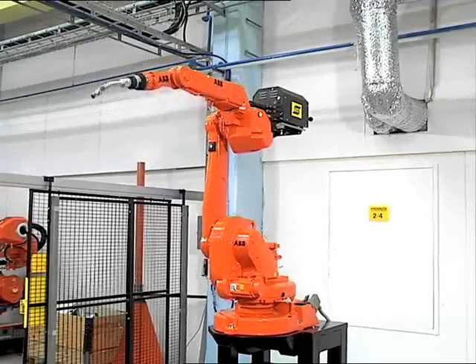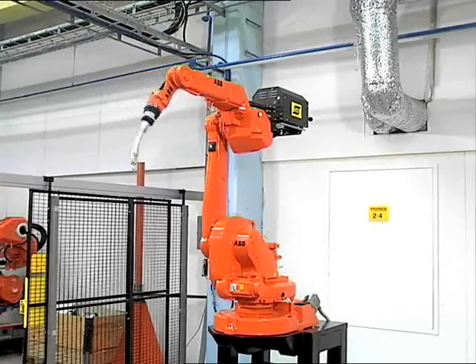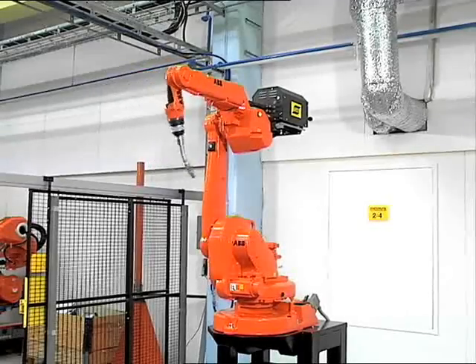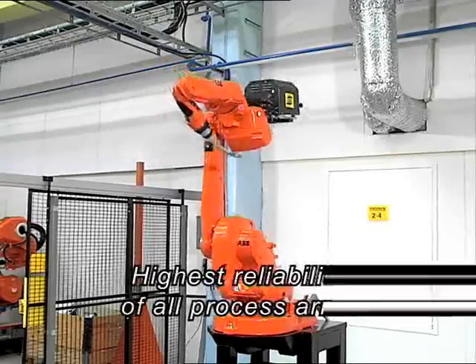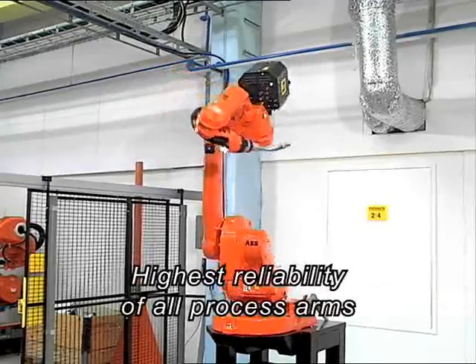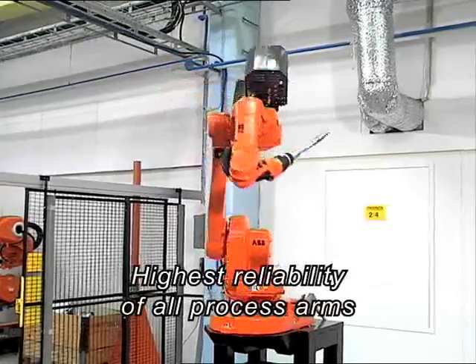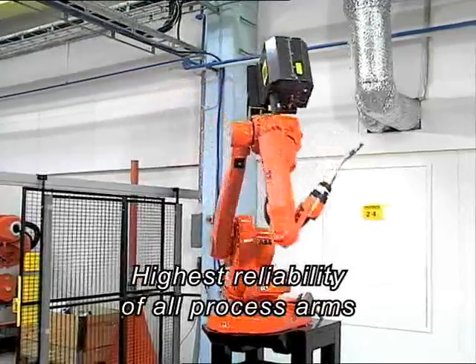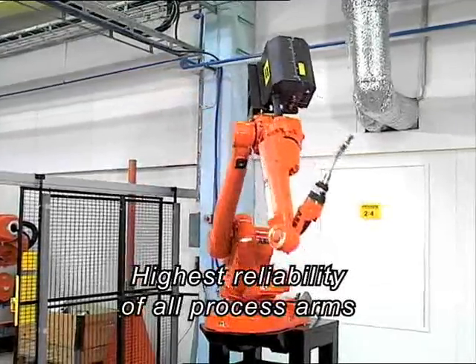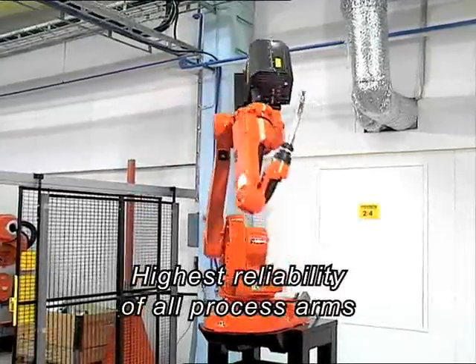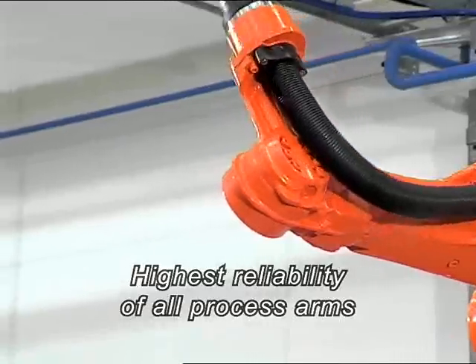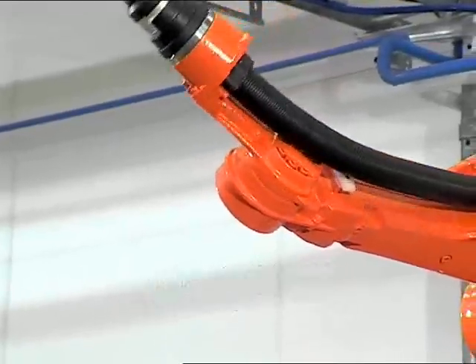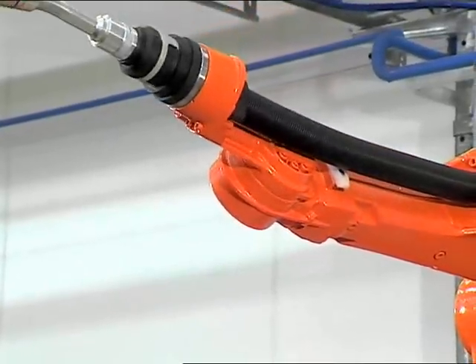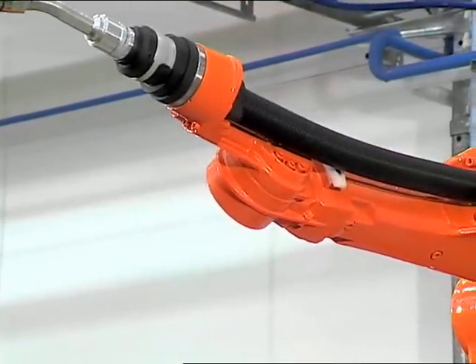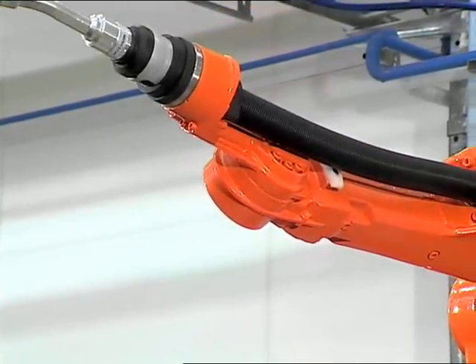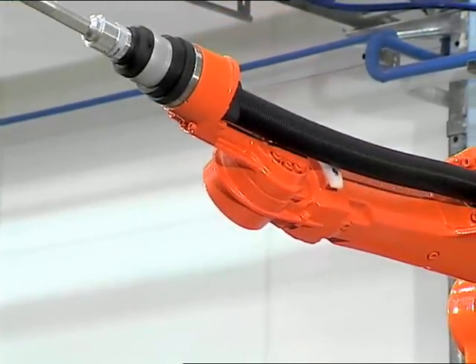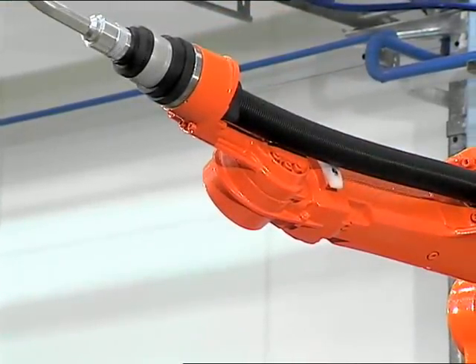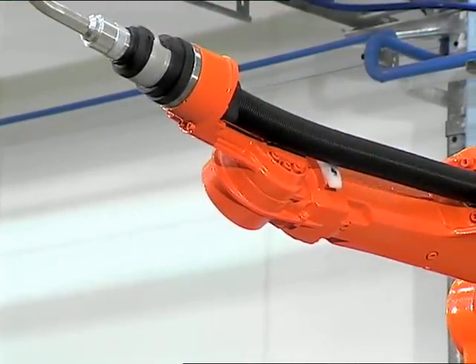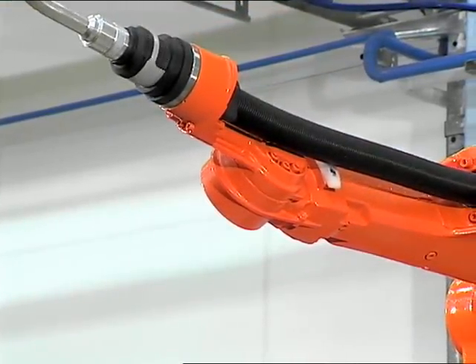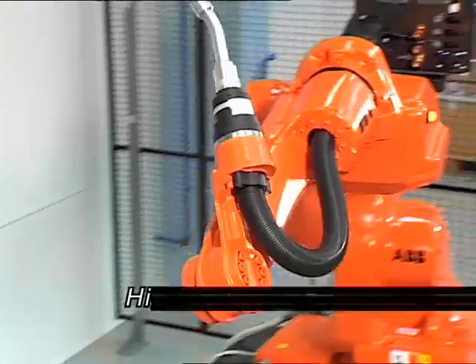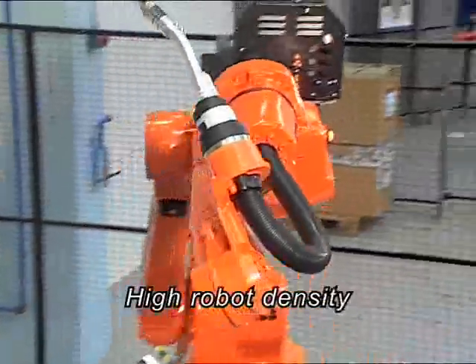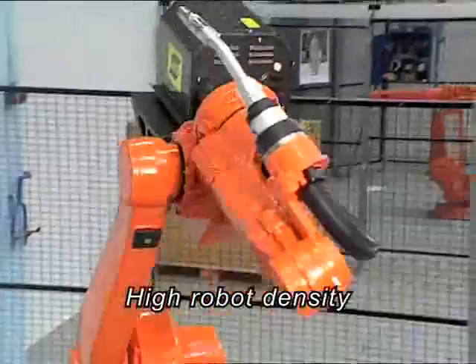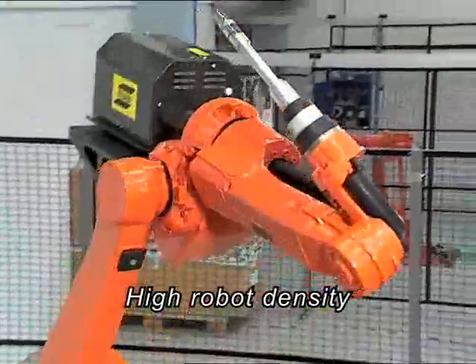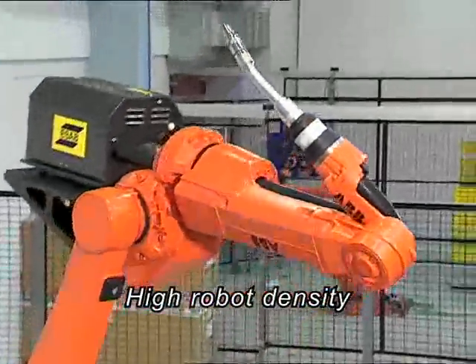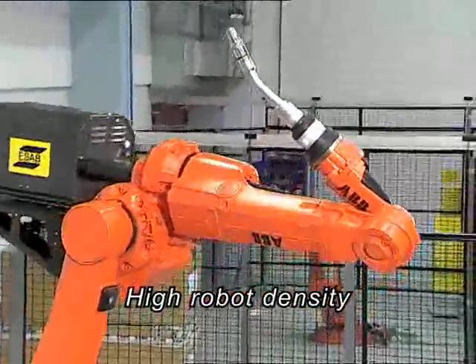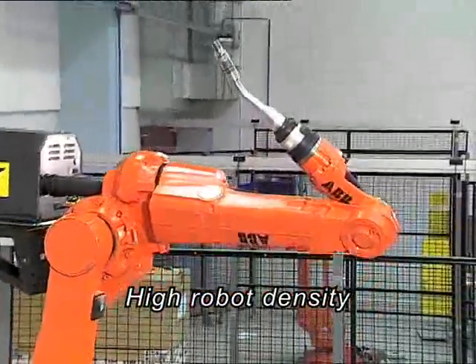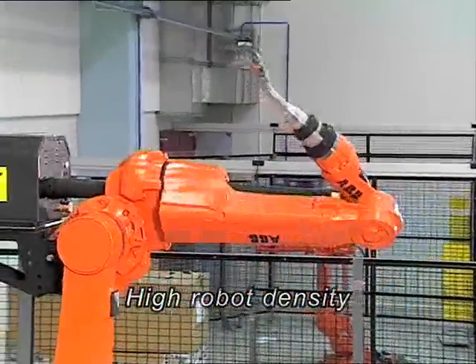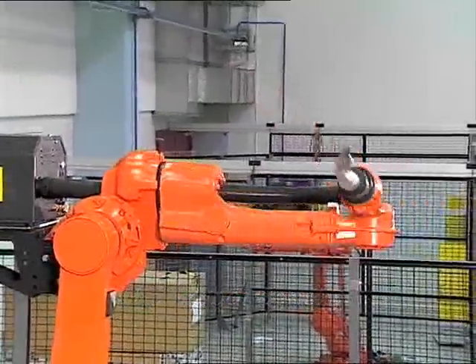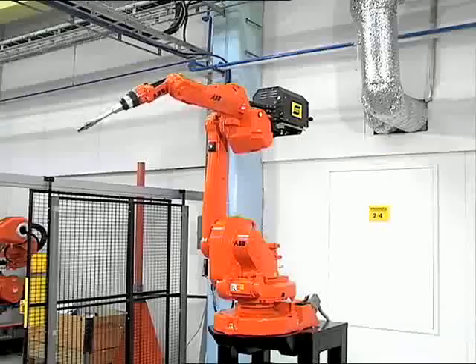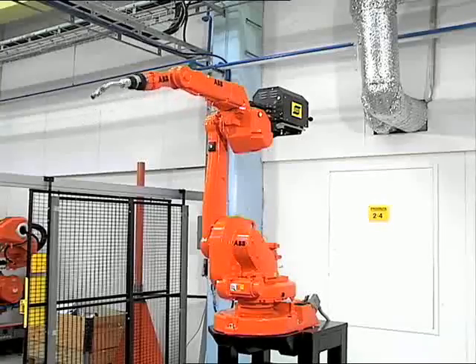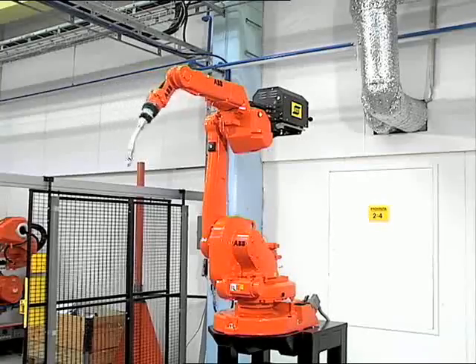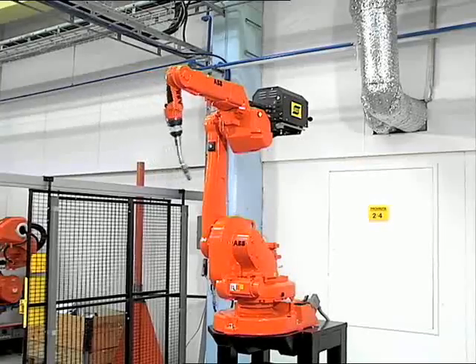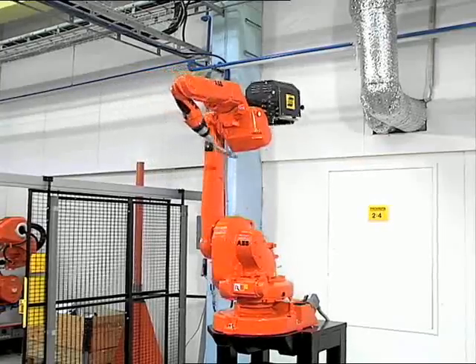The IRB1600ID has the highest reliability of all process arms on the market, and the slender profile of the robot with hose package makes it possible to have a high robot density on the shop floor and thus a higher output from the factory.